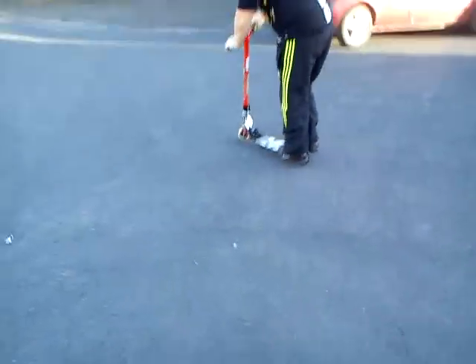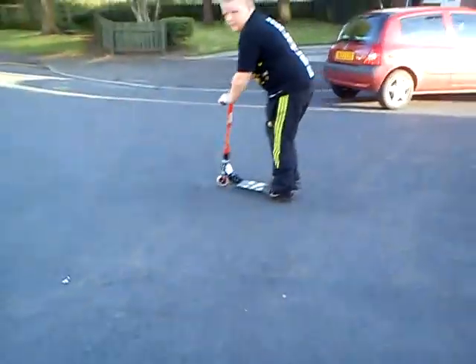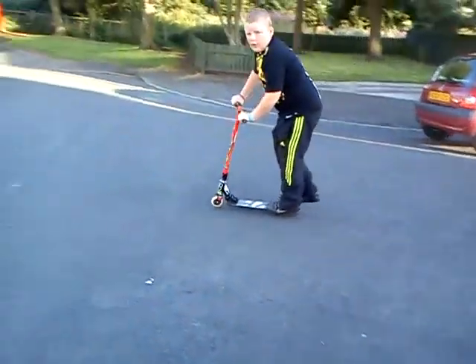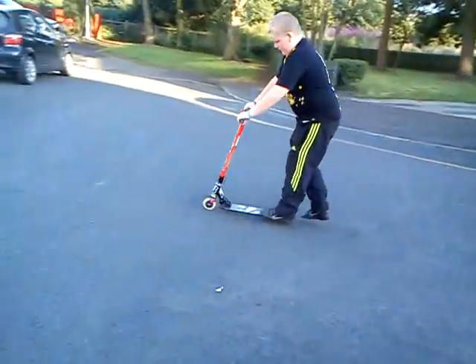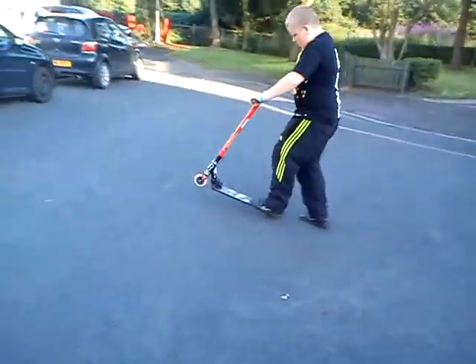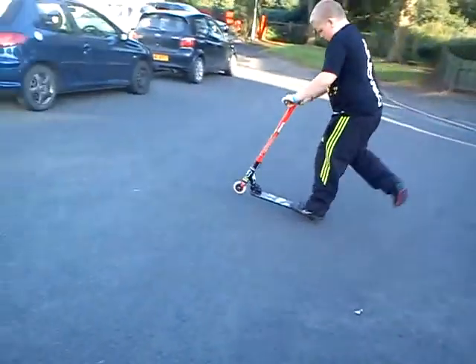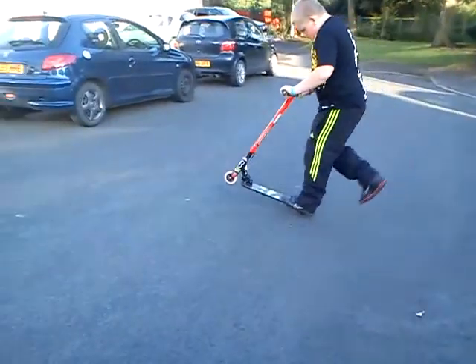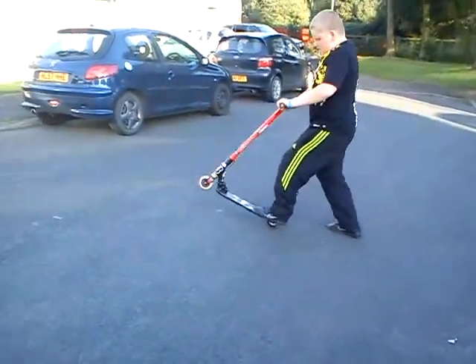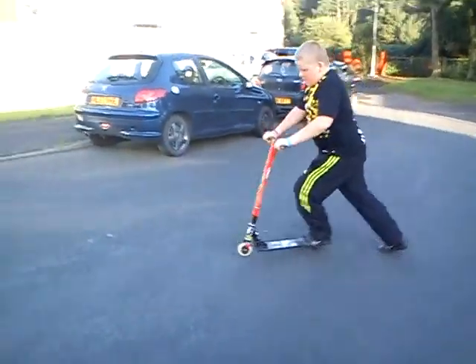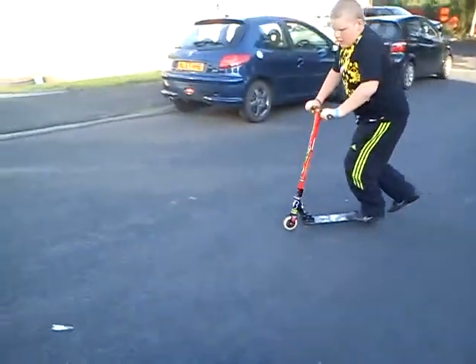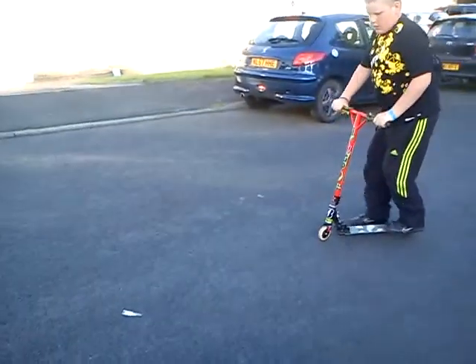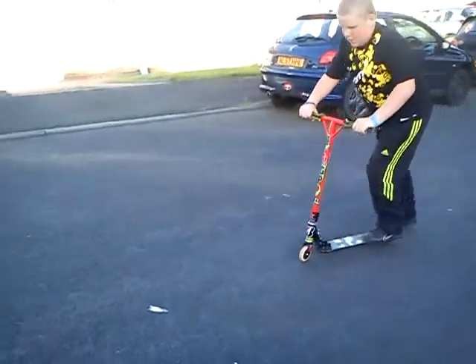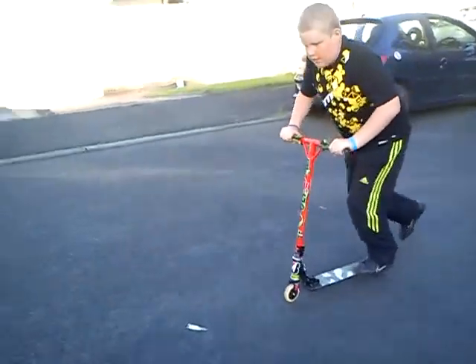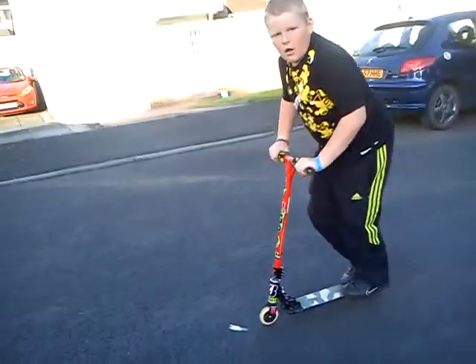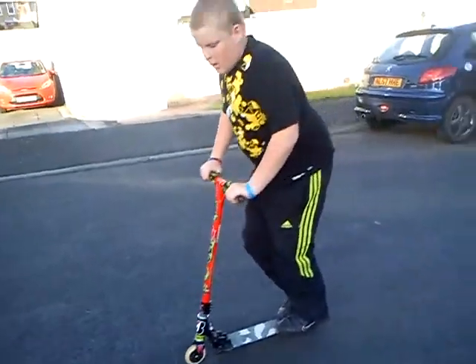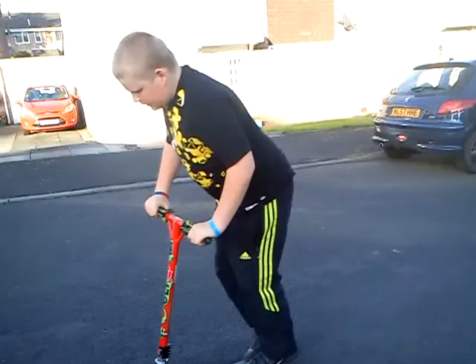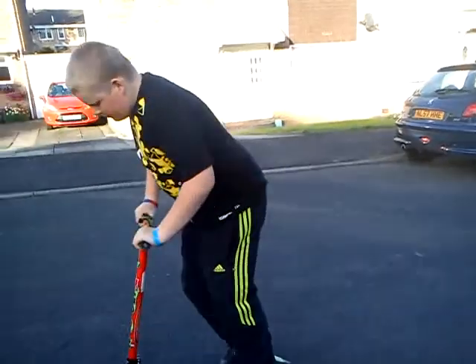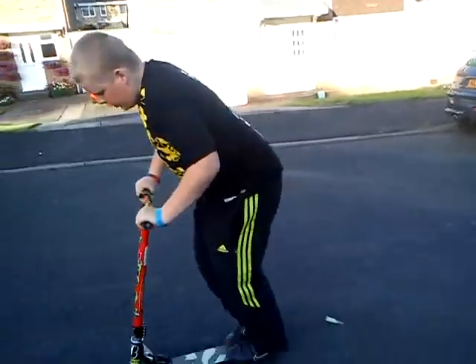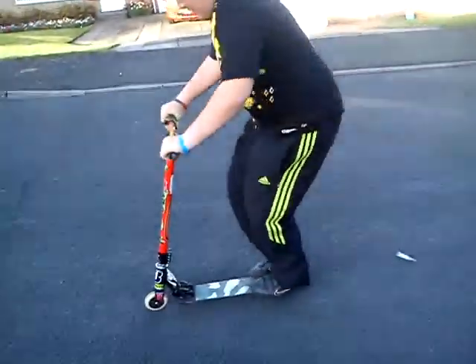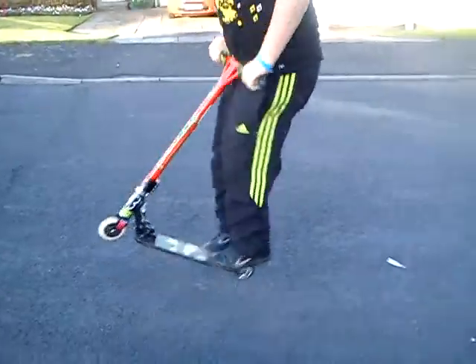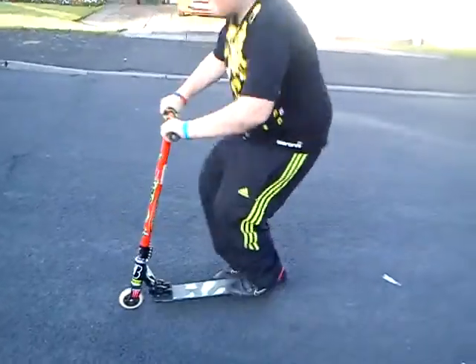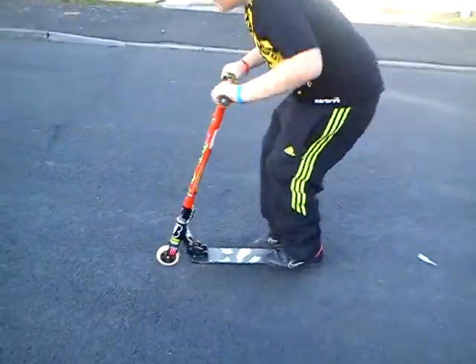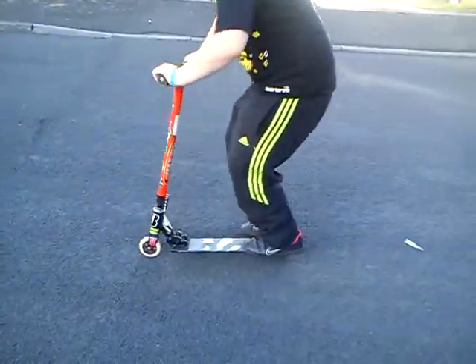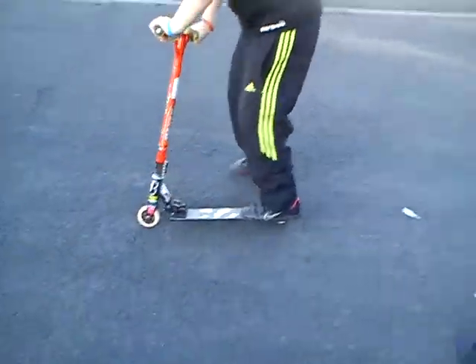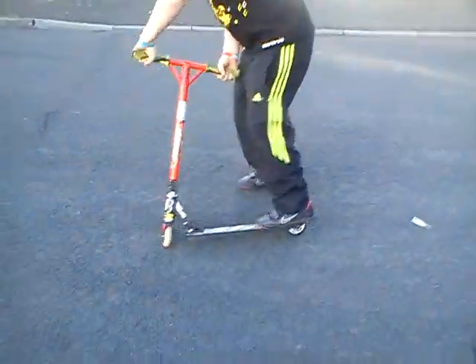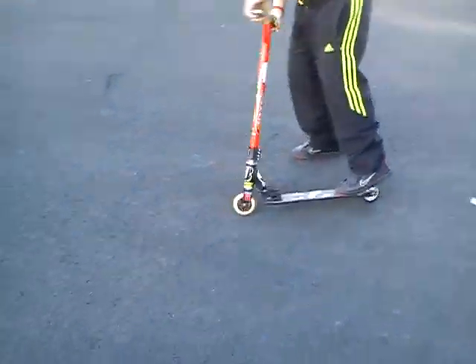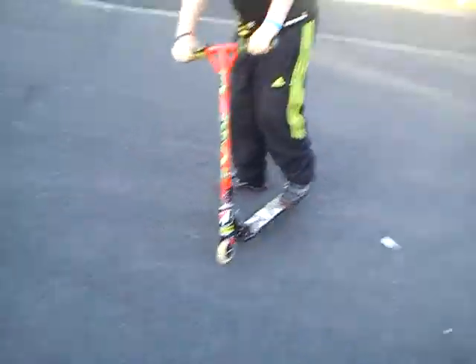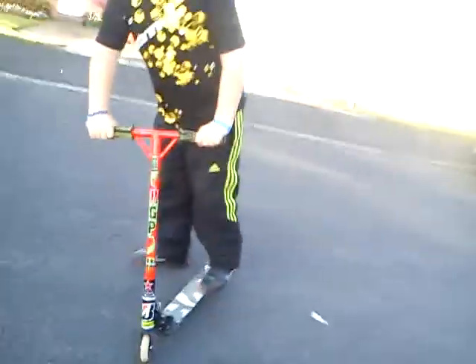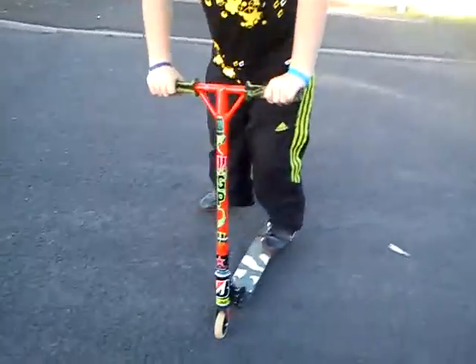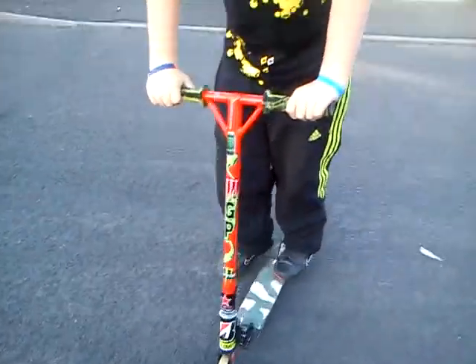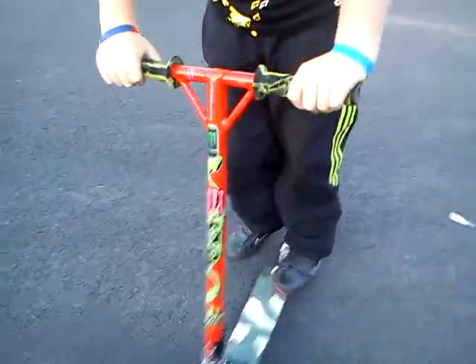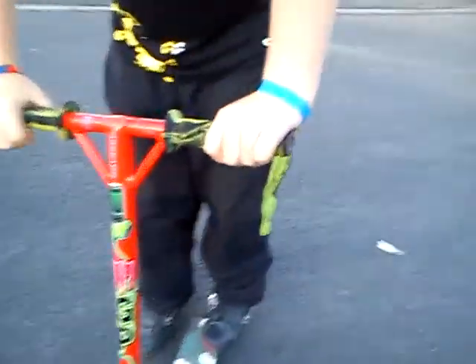A manual. And I'll do a bunny hop, bunny hop — which I called it in American.